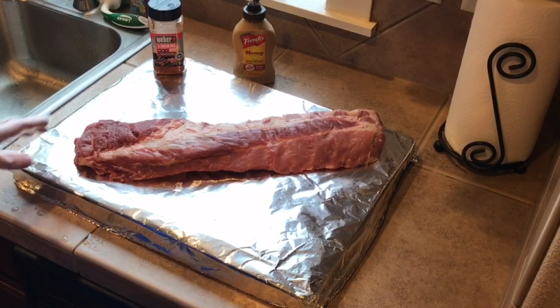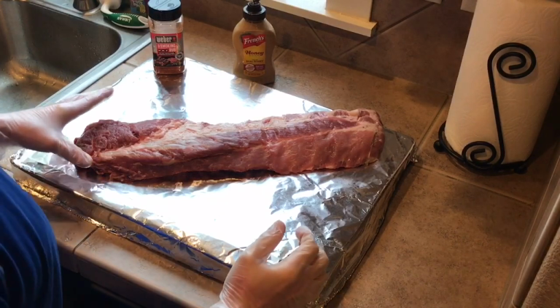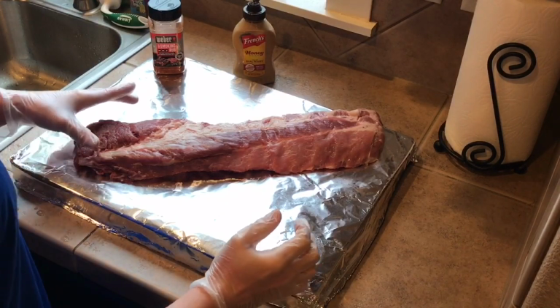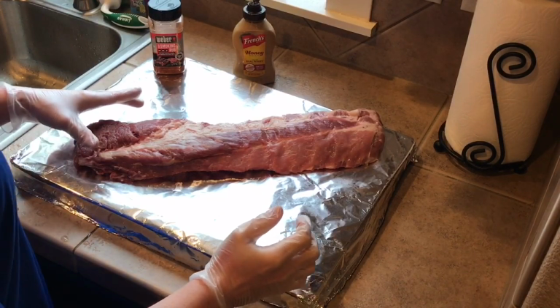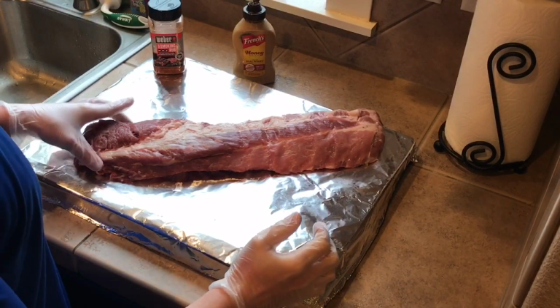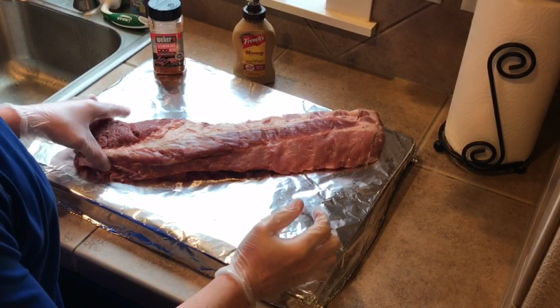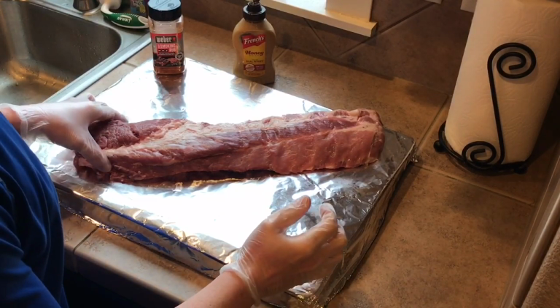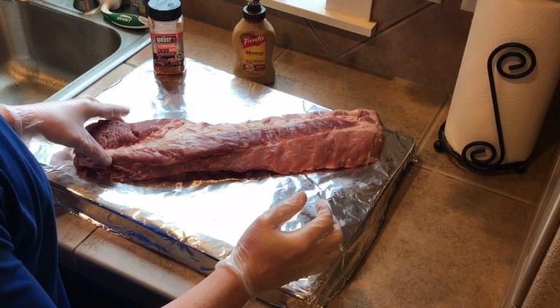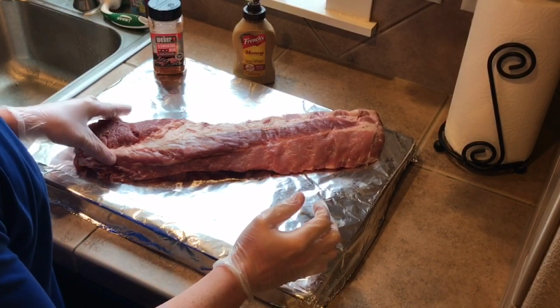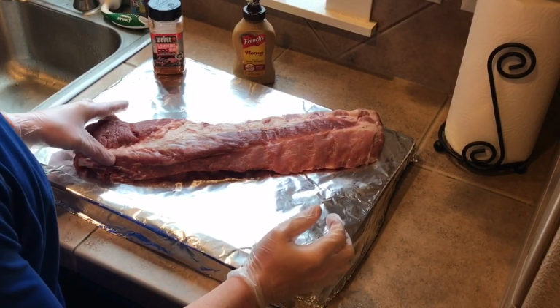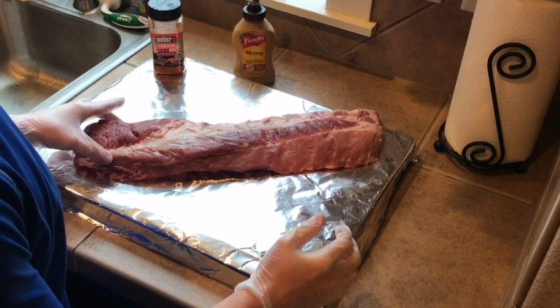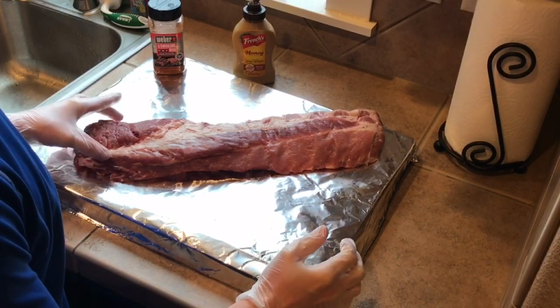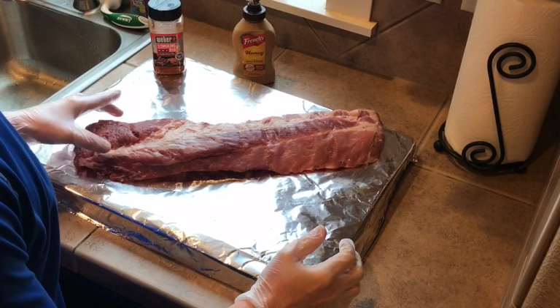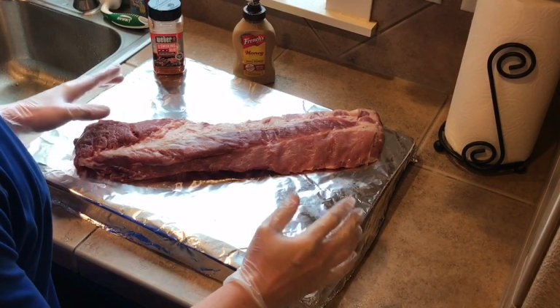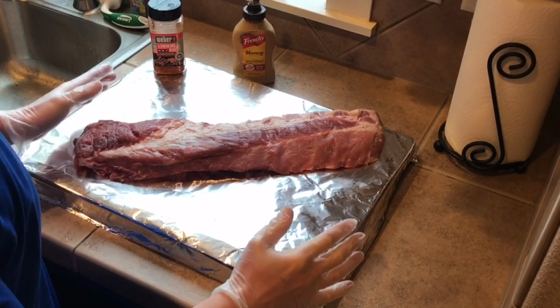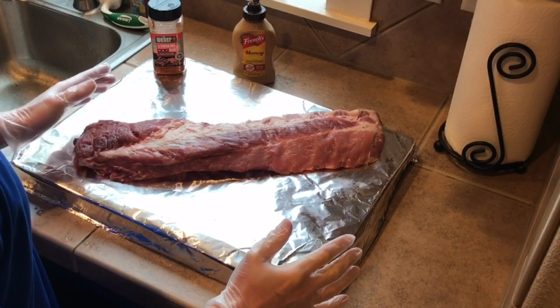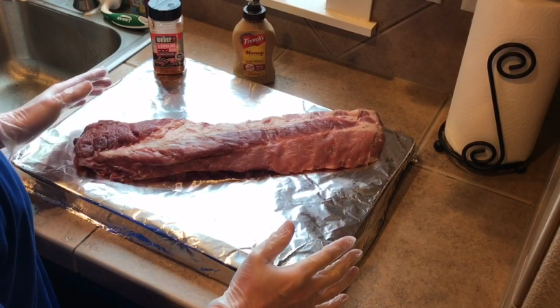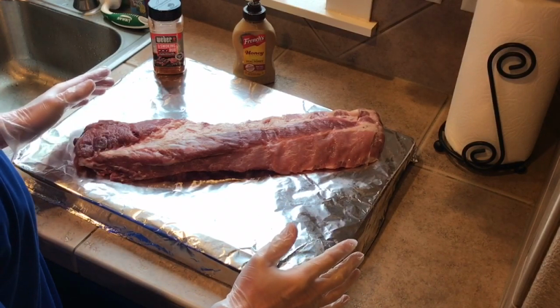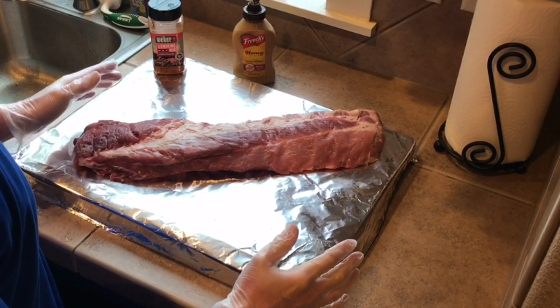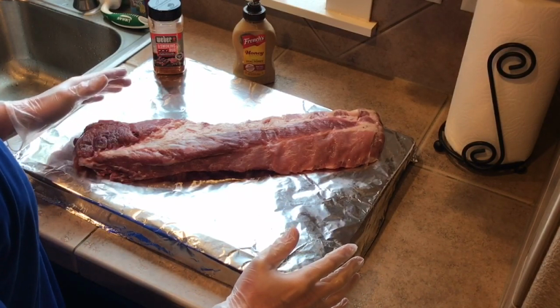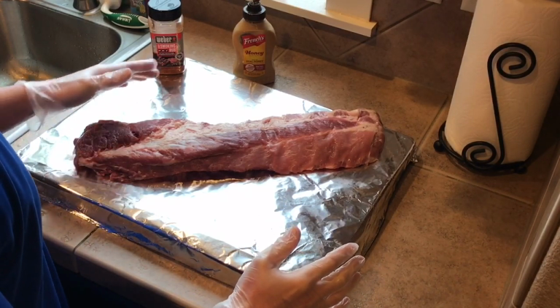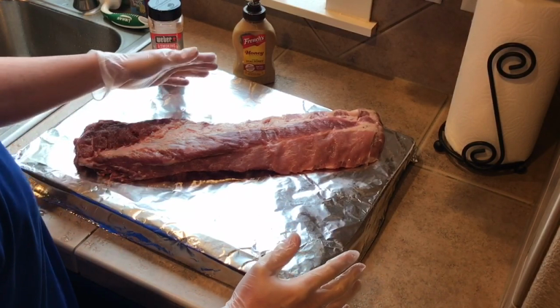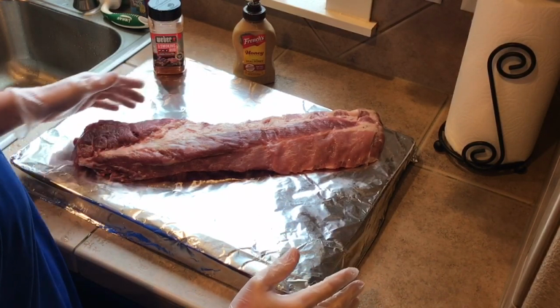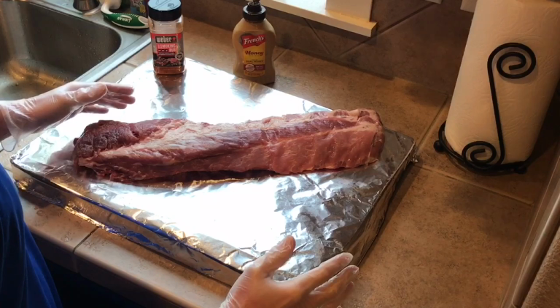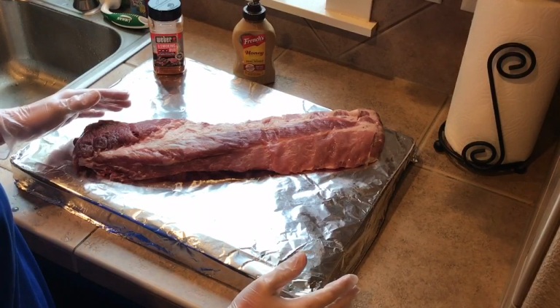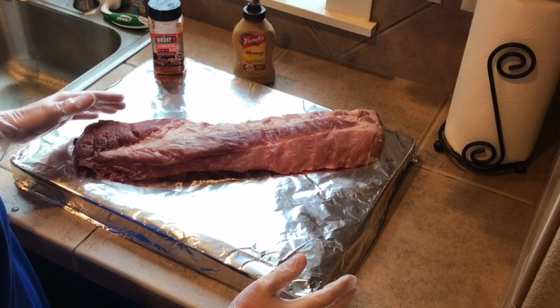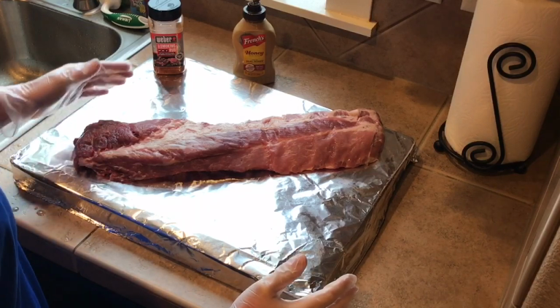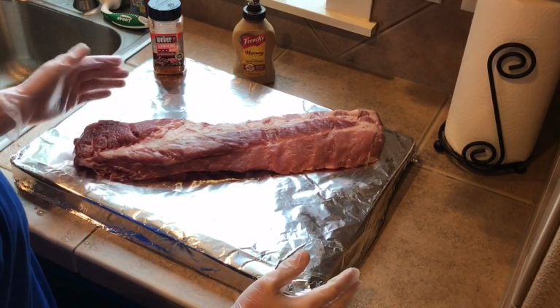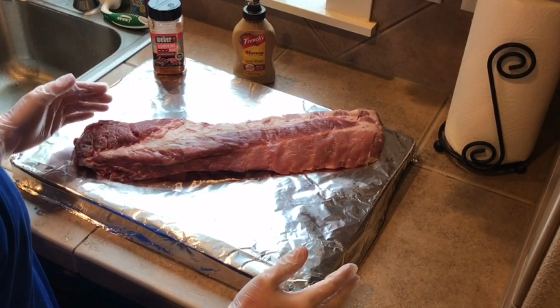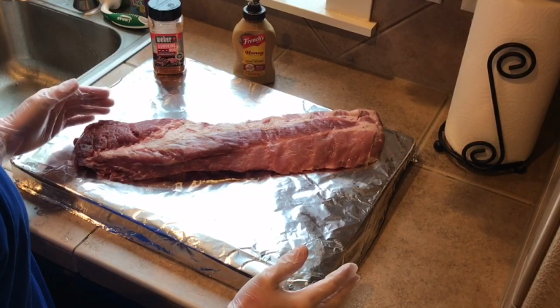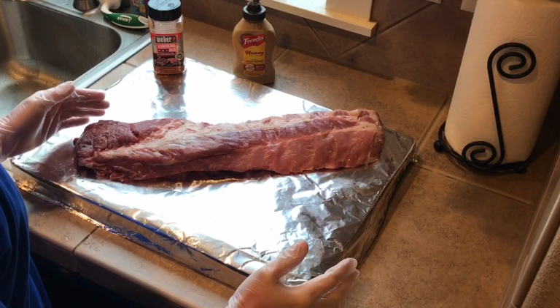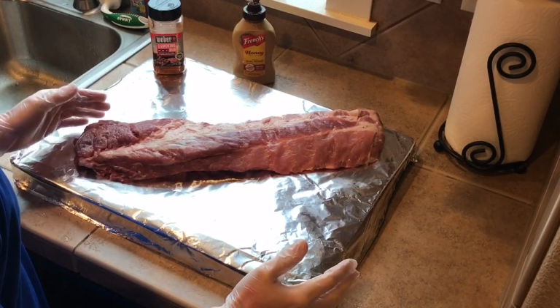We have a three and a quarter pound rack of loin back ribs here. Today is going to be a super simple recipe. All we're going to do is use some French's honey mustard as our binder, and then we're going to put Weber dry smoking rub on it.